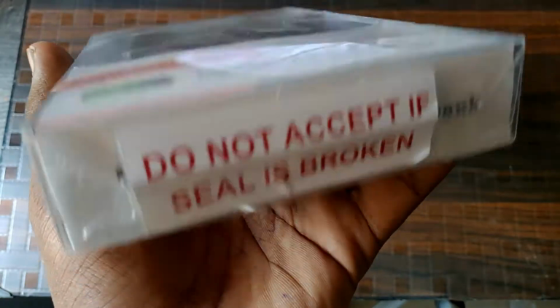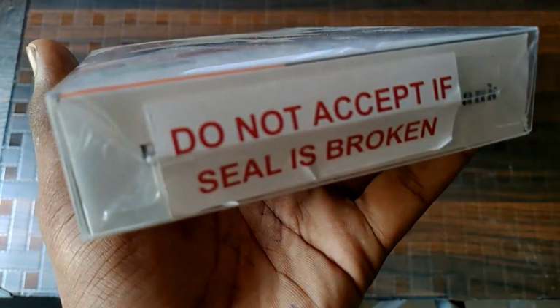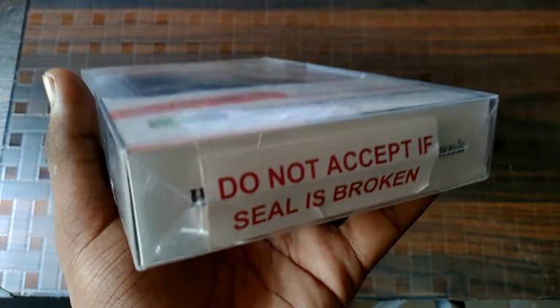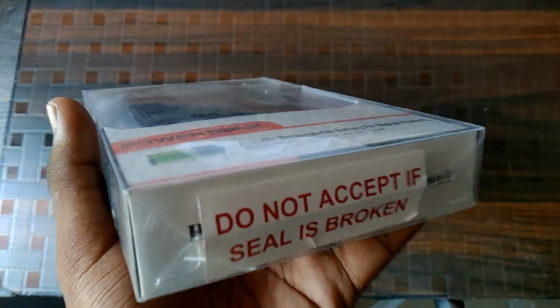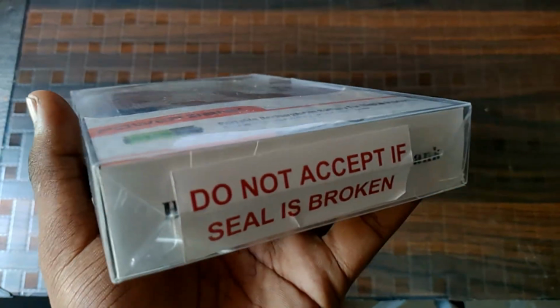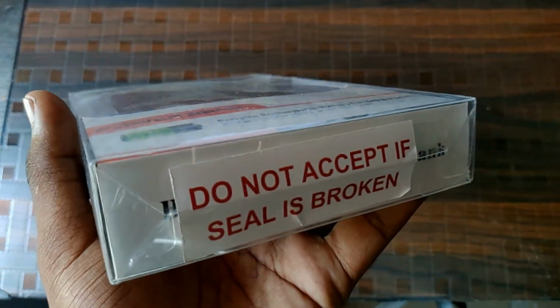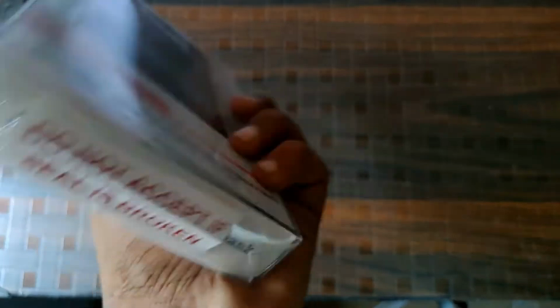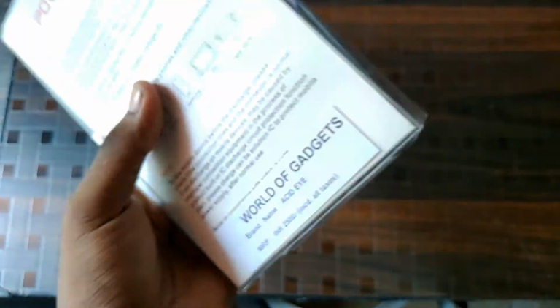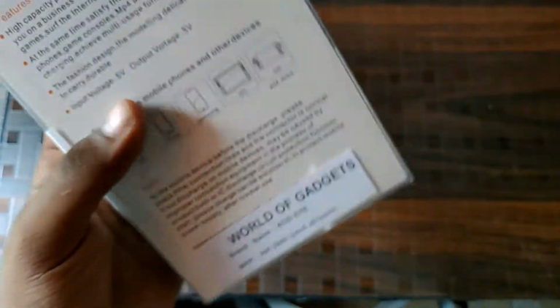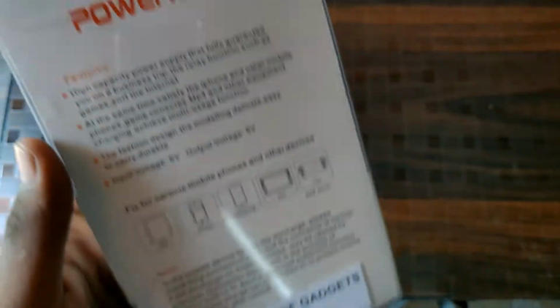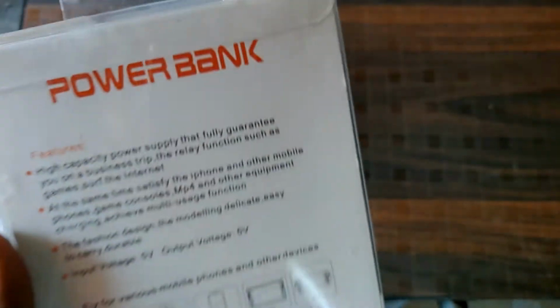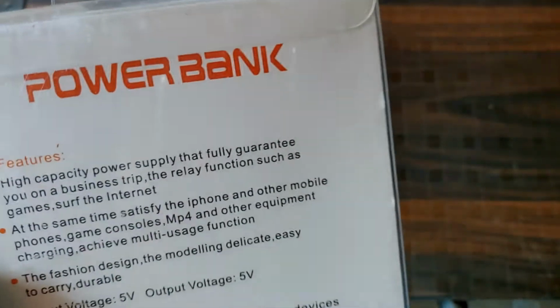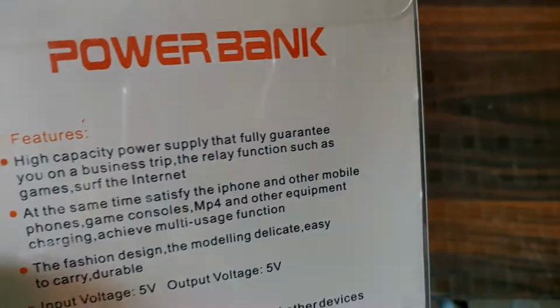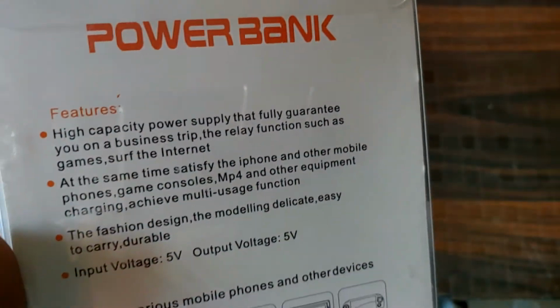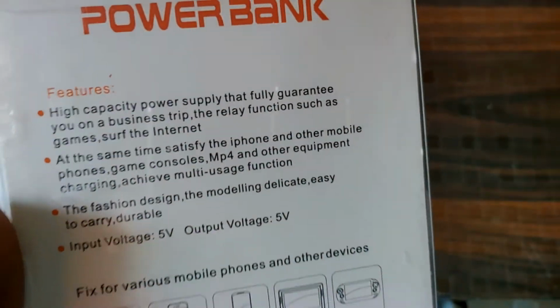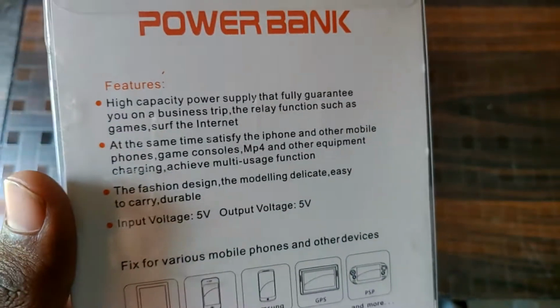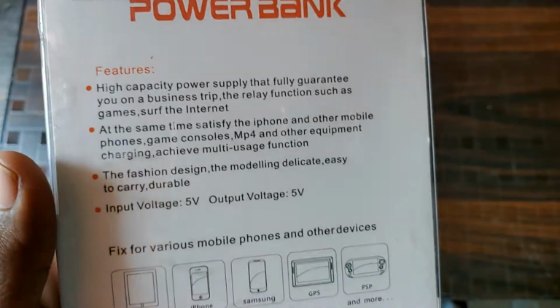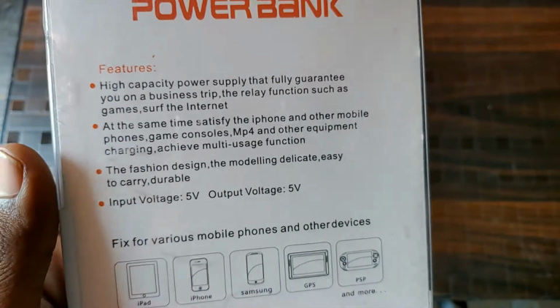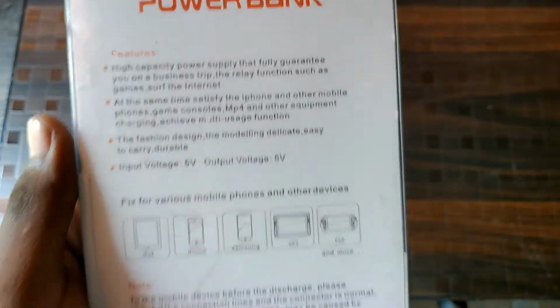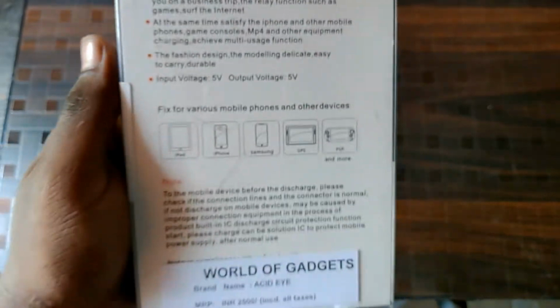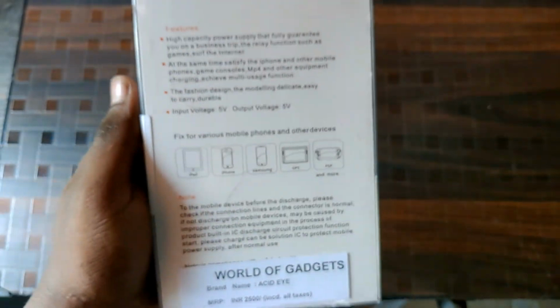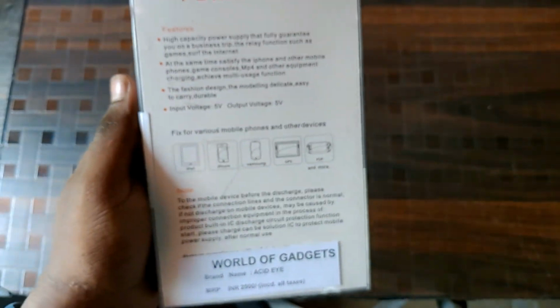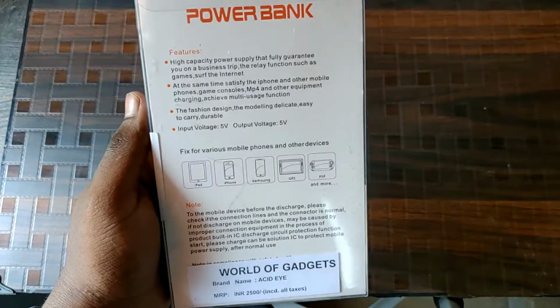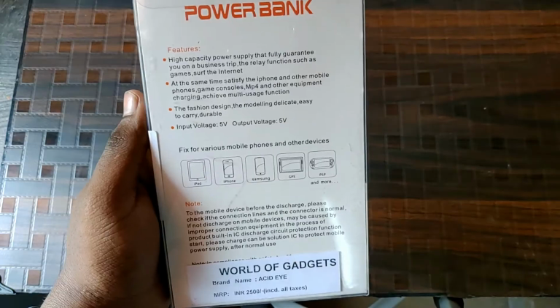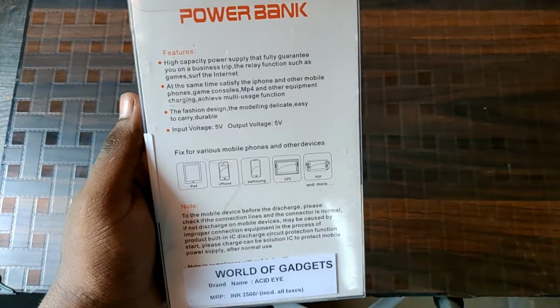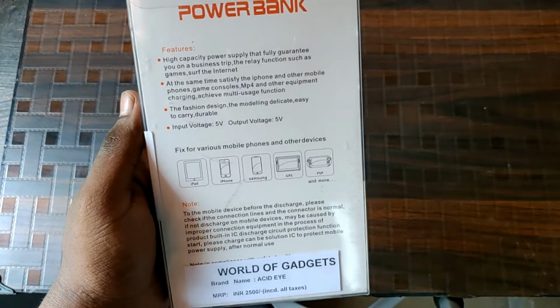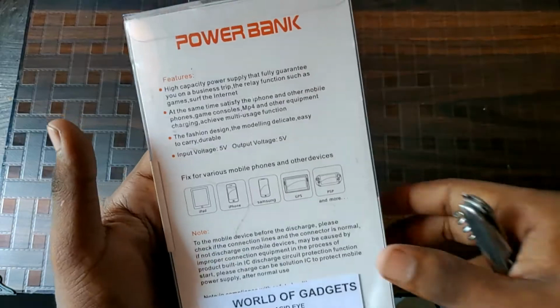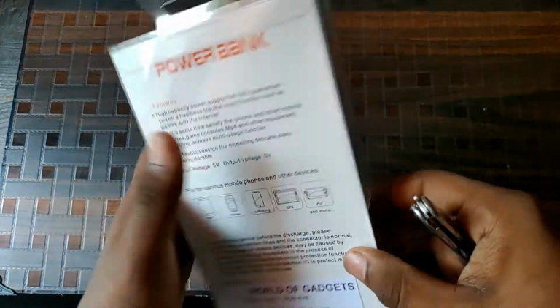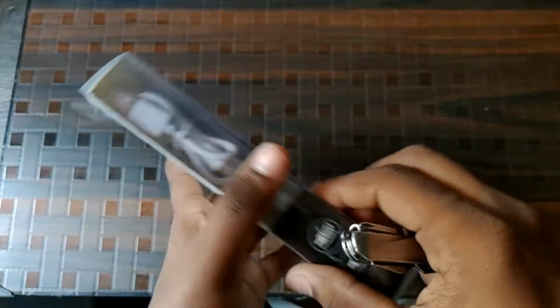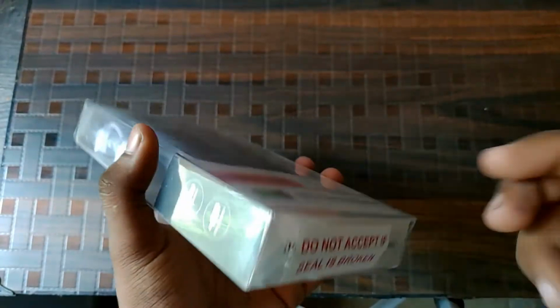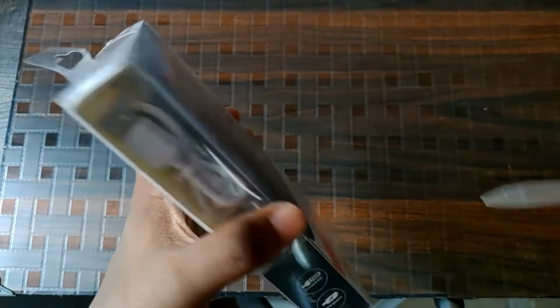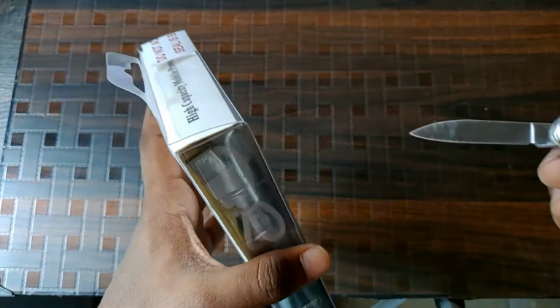You can see a seal here. Turning it to the back, we can see some of the specs of the power bank, like its battery capacity is 20,000 mAh and some other features. So let's unbox it.